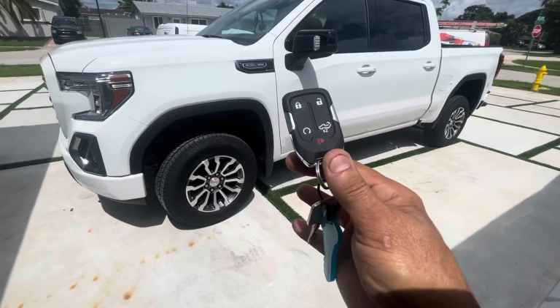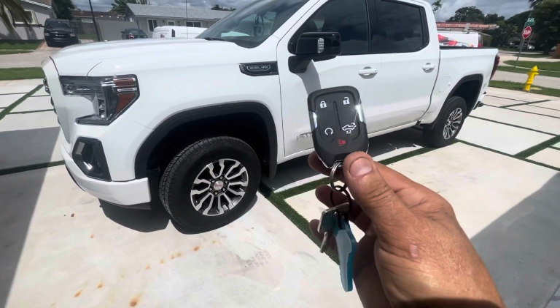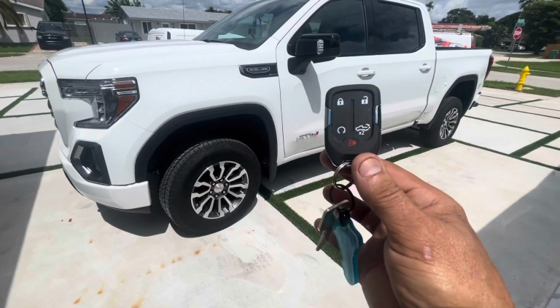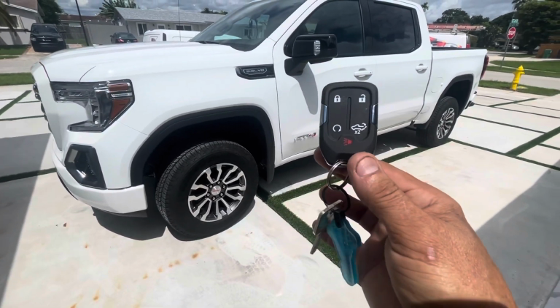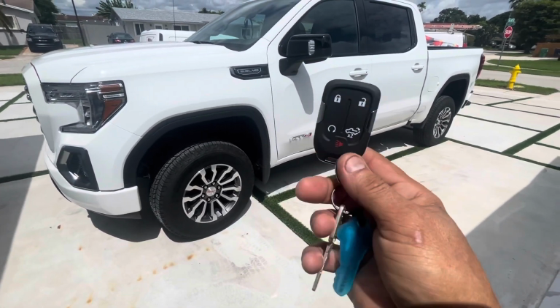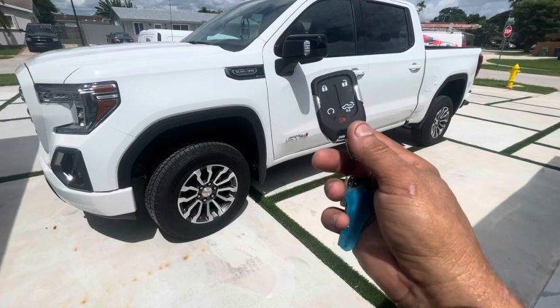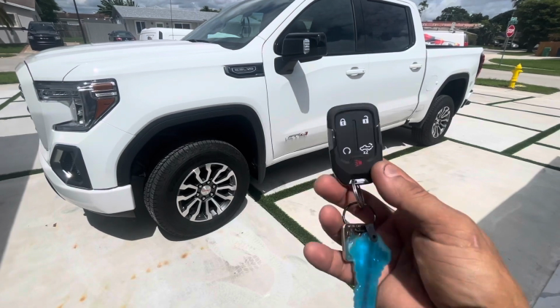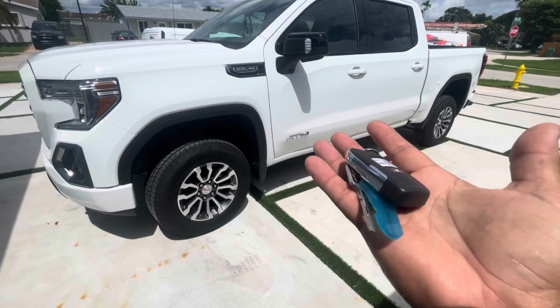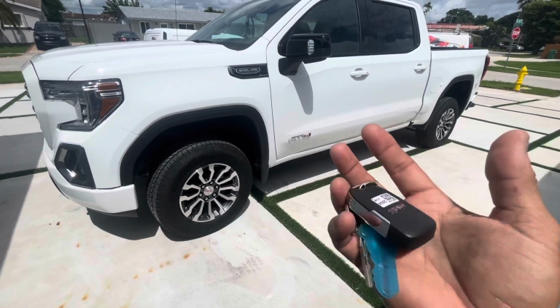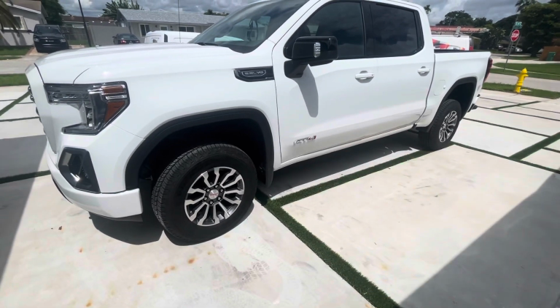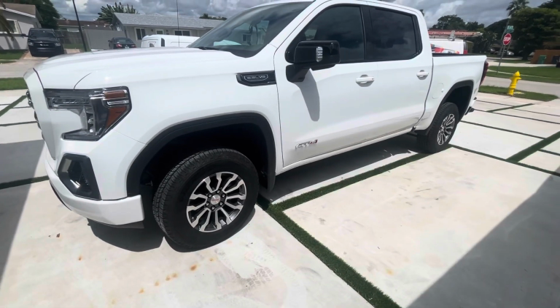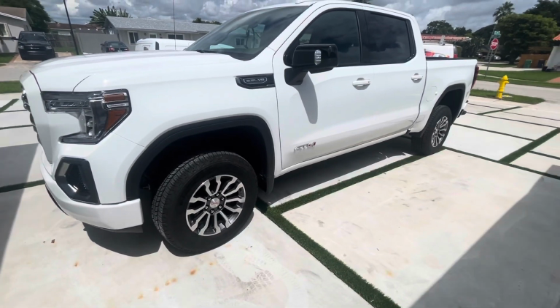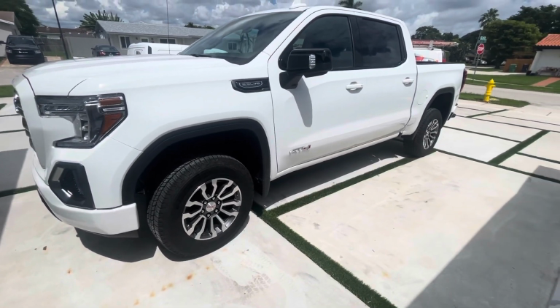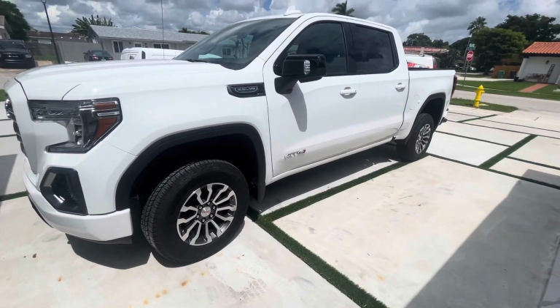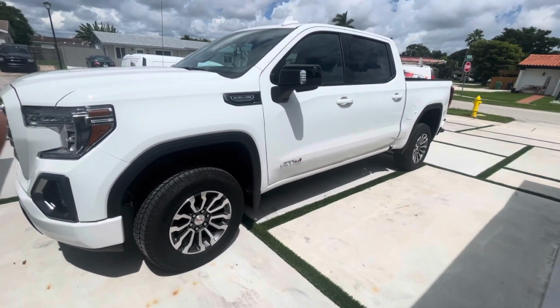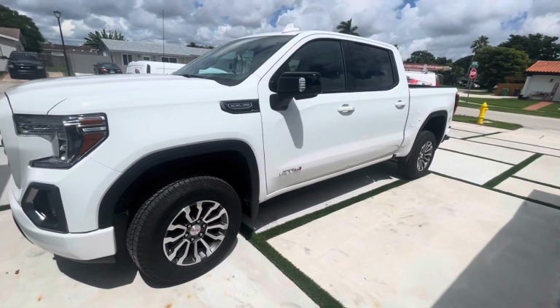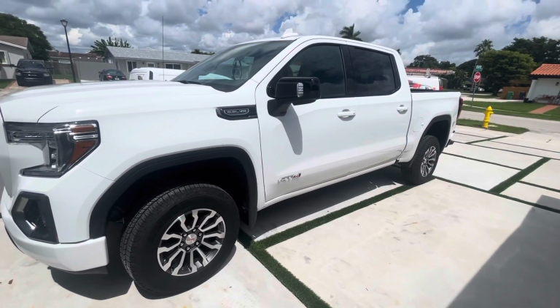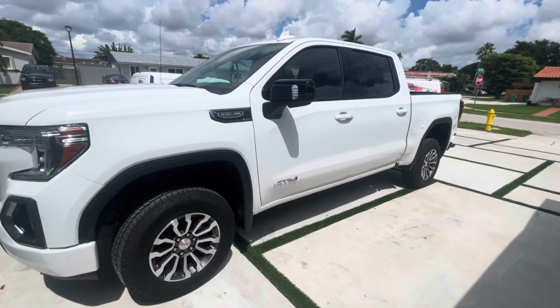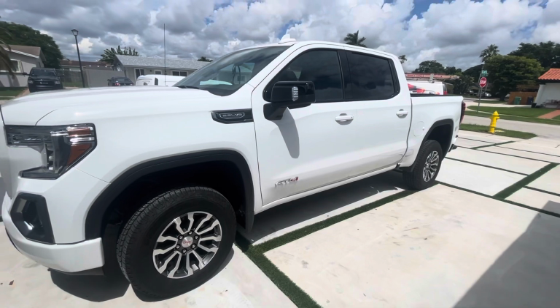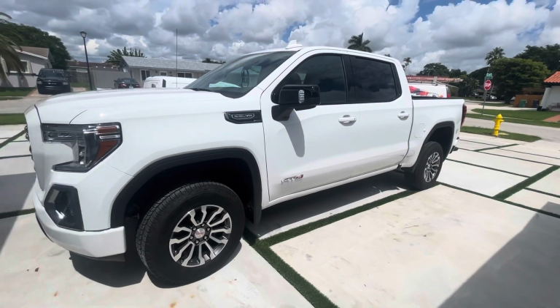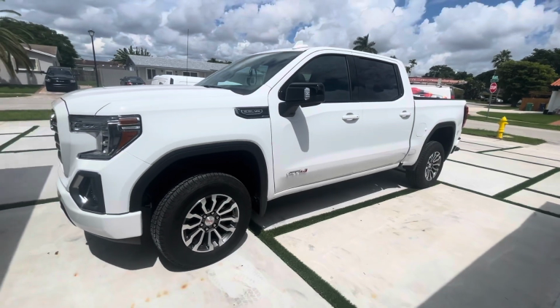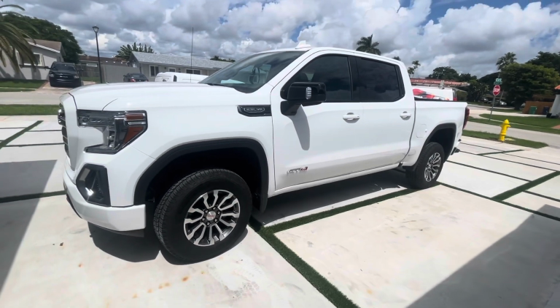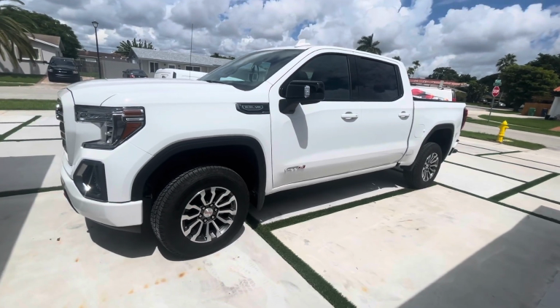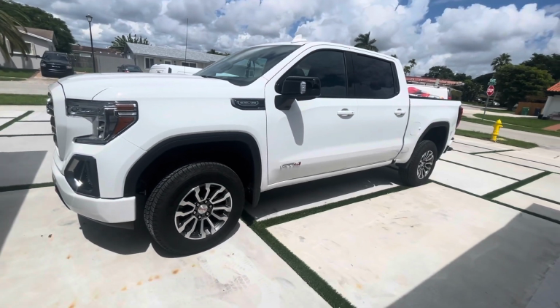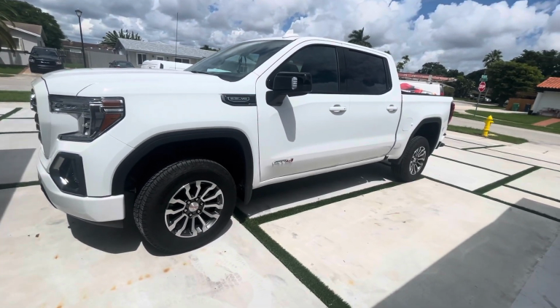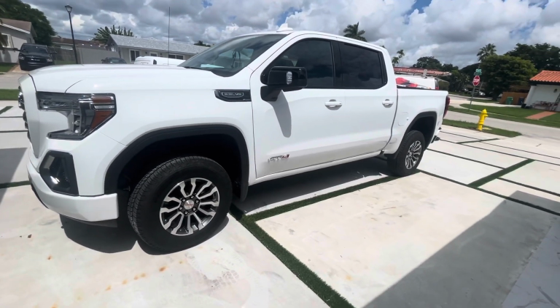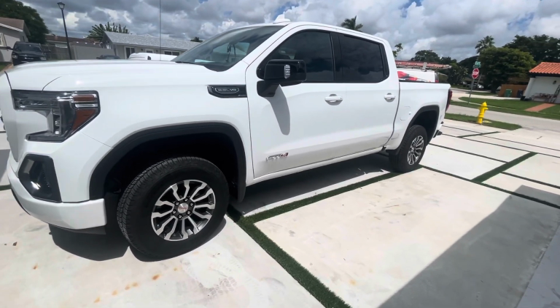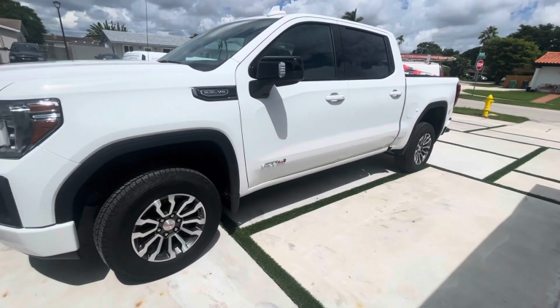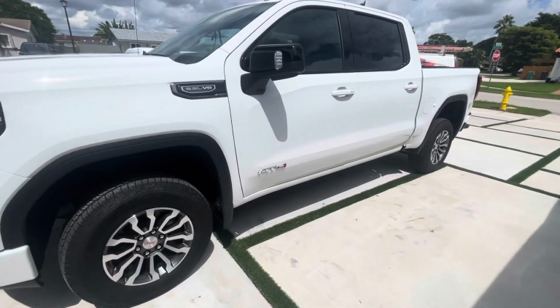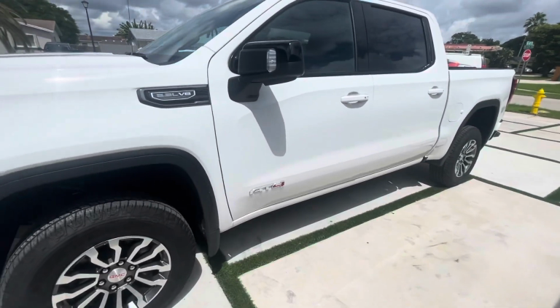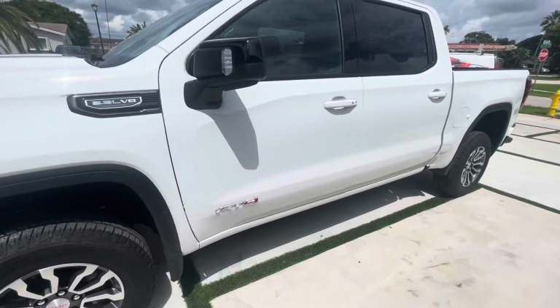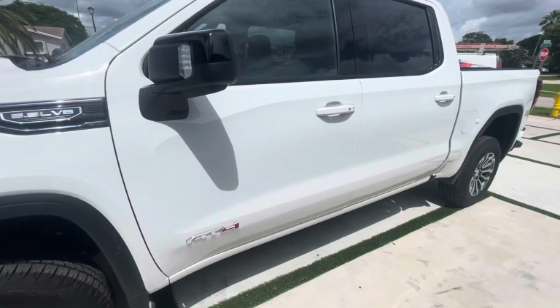This is the push-to-start. You get in, you leave this in your pocket — you don't want to be fumbling around pressing buttons or anything. So this kit works lovely. I'm going to go ahead and arm it real quick, bang on the glass, and you're going to see that the alarm is going to fire off.